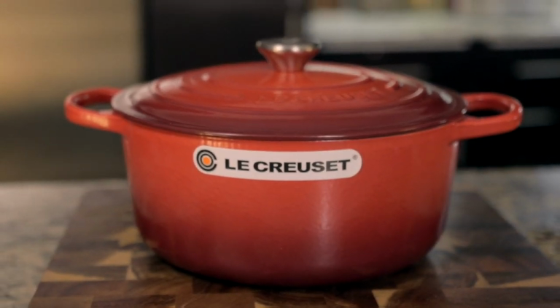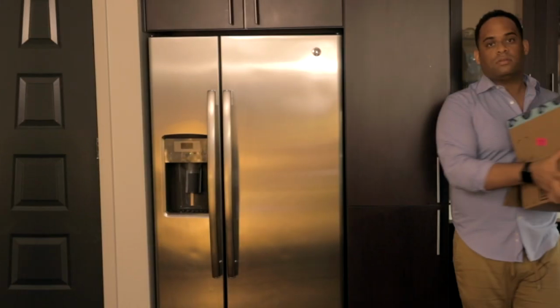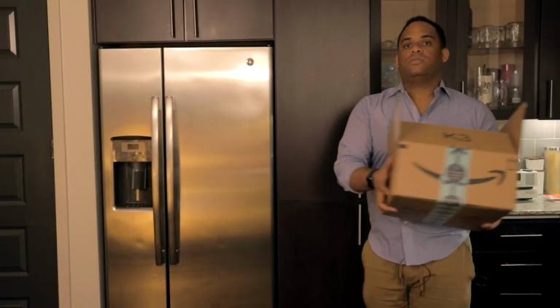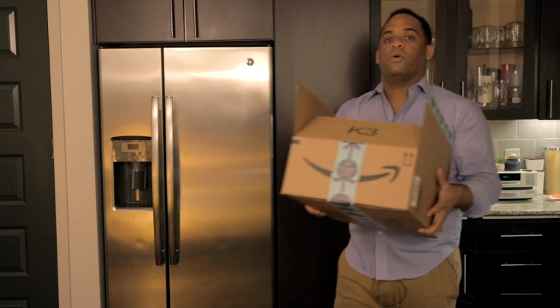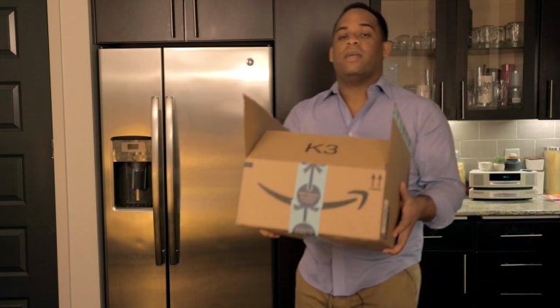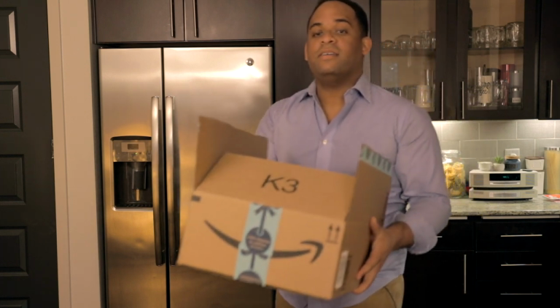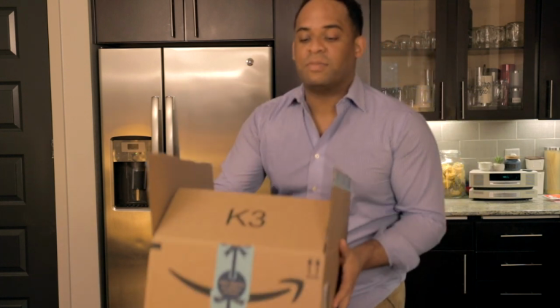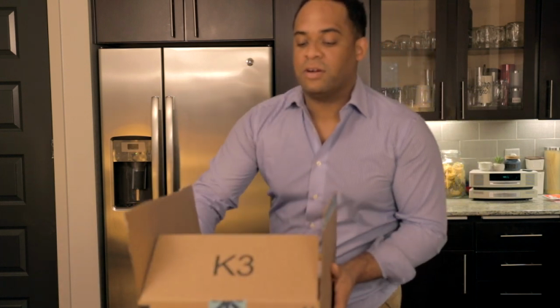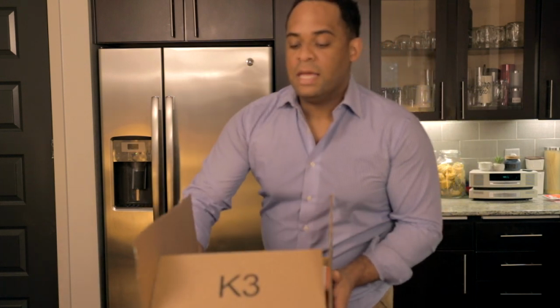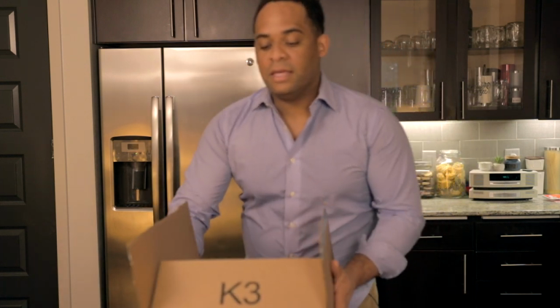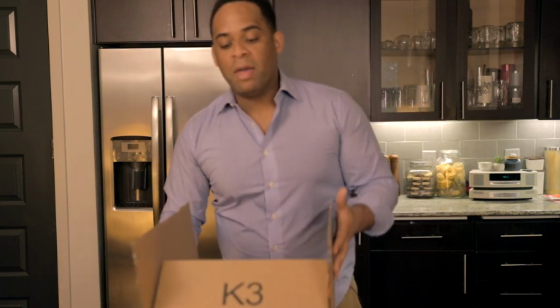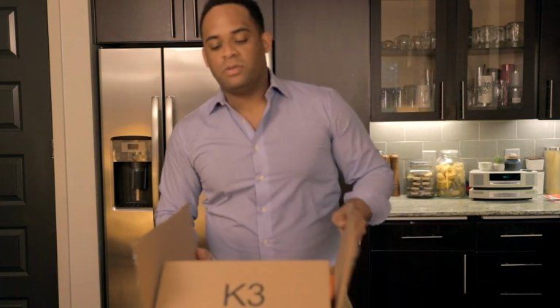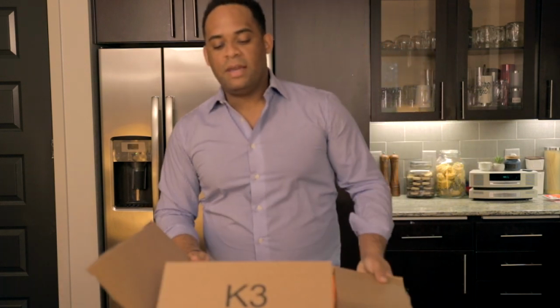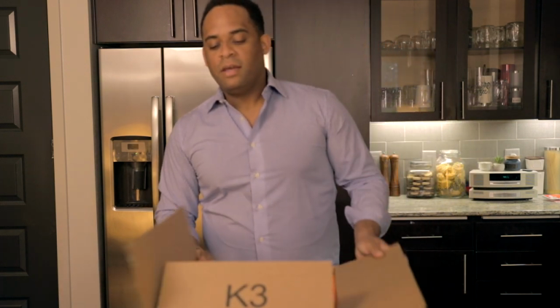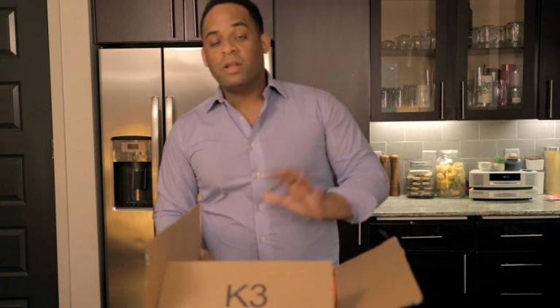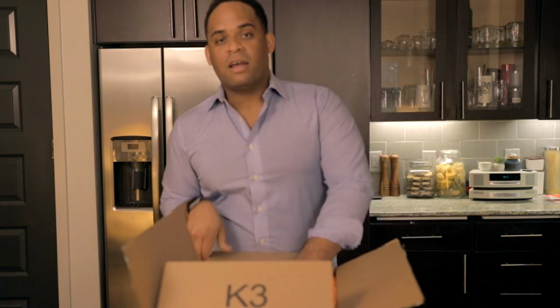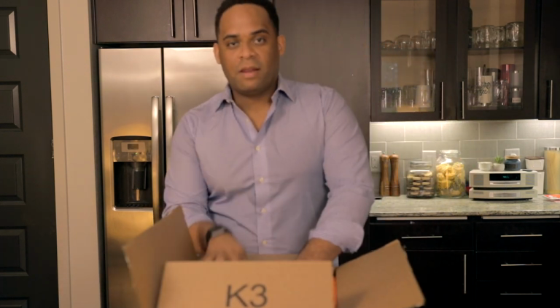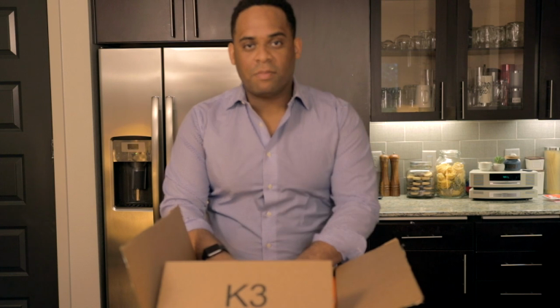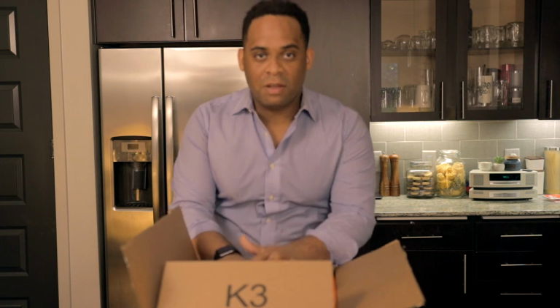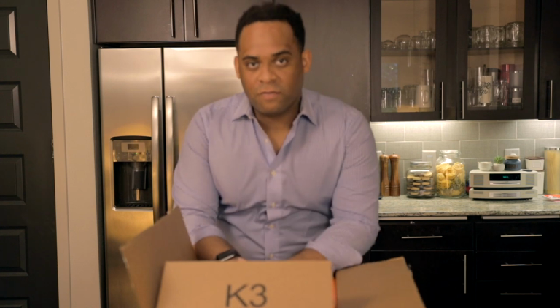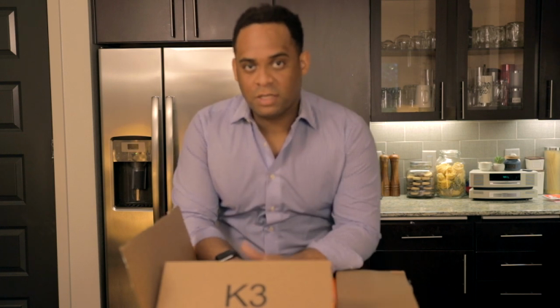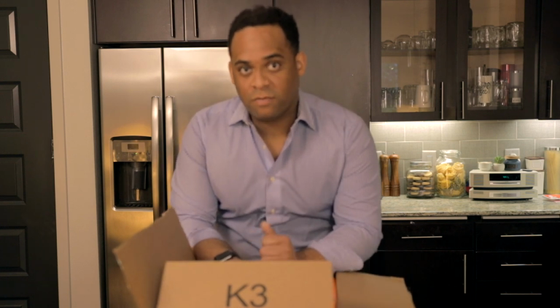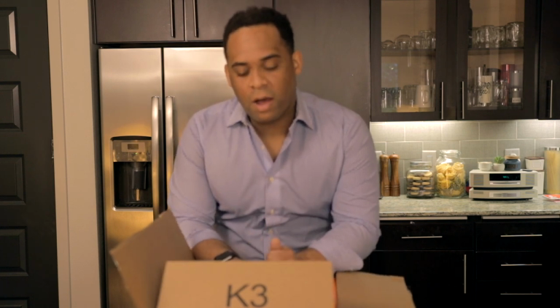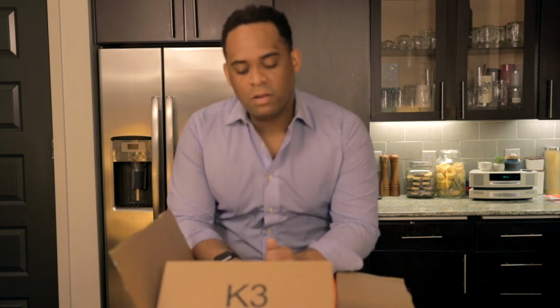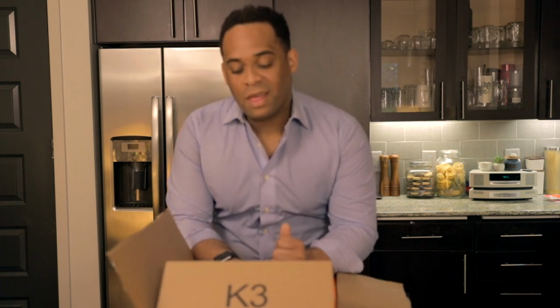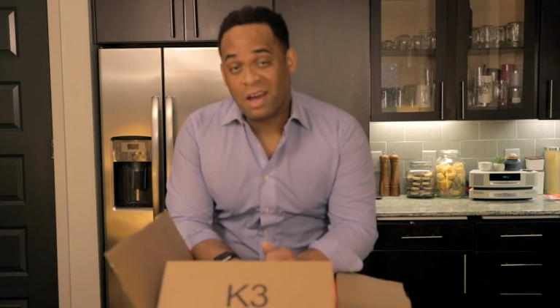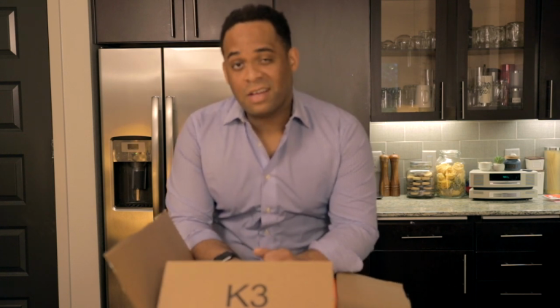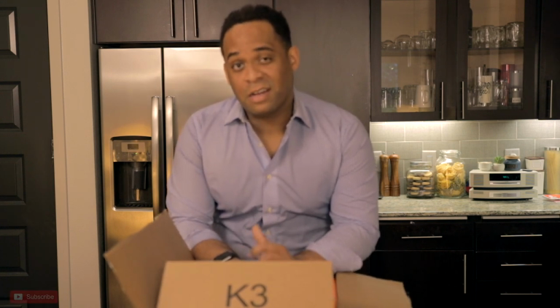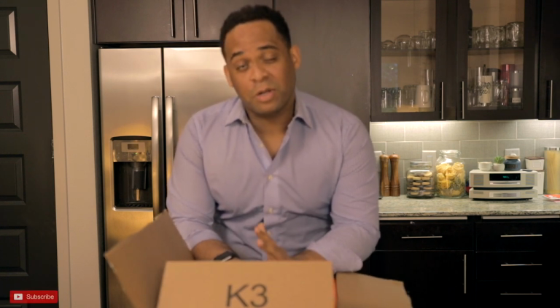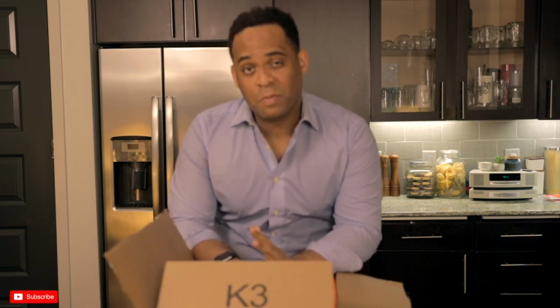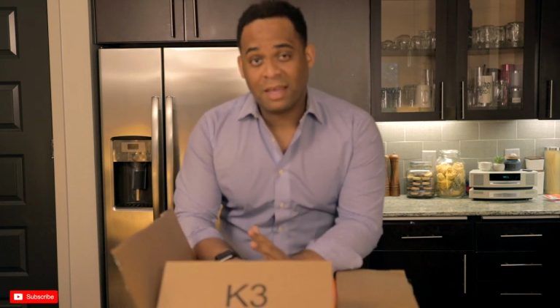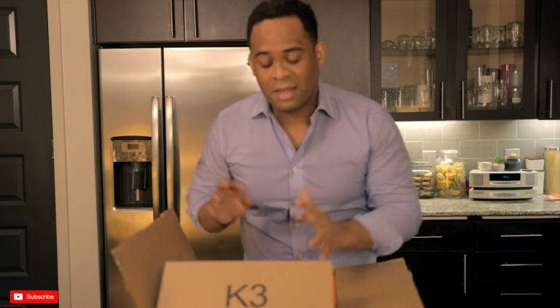Hey guys, I got something here in the mail today. Really excited about it, something I've been looking forward to getting for a while, and I finally decided to kind of splurge a little bit and get it.